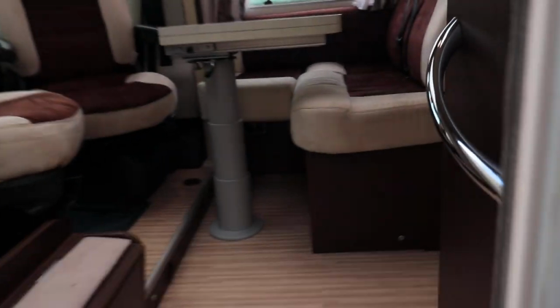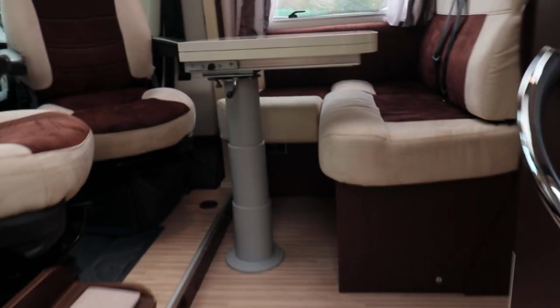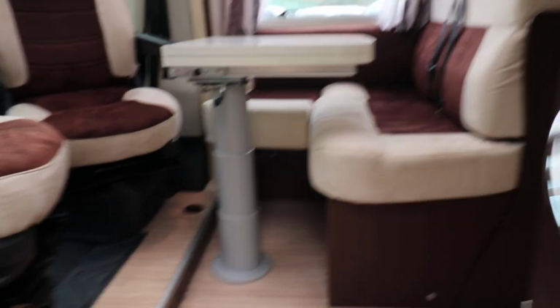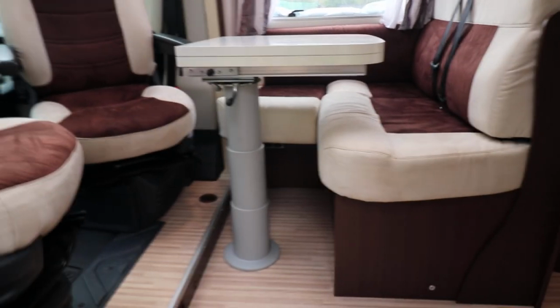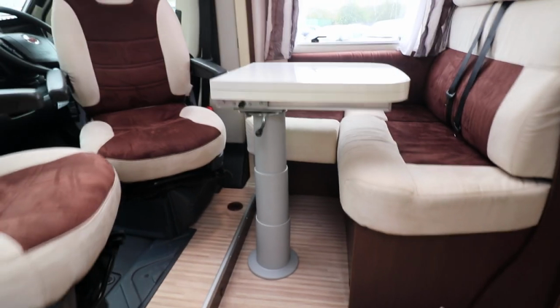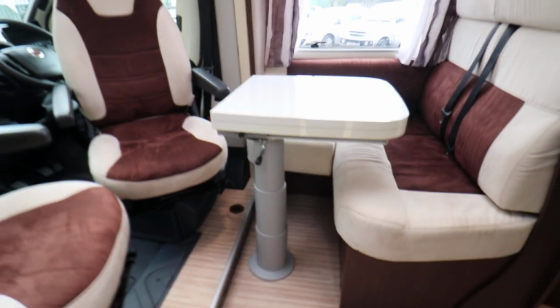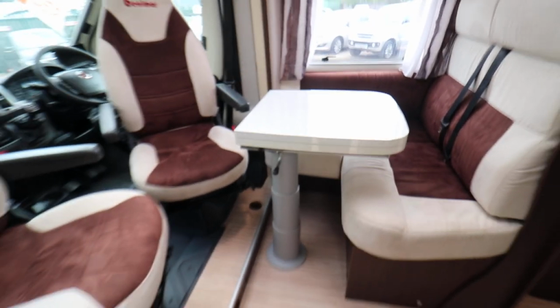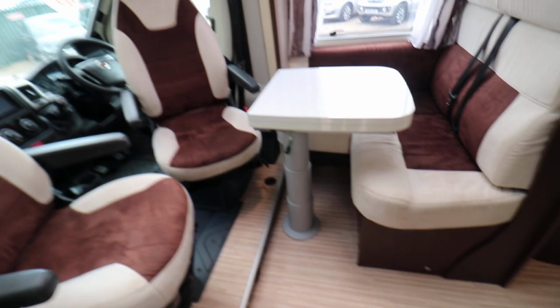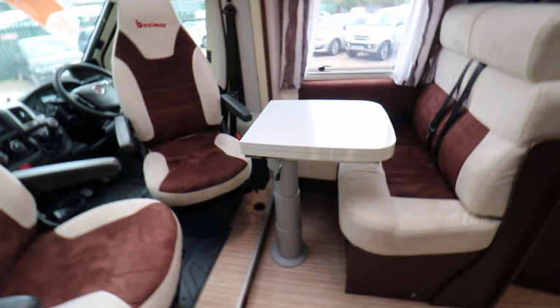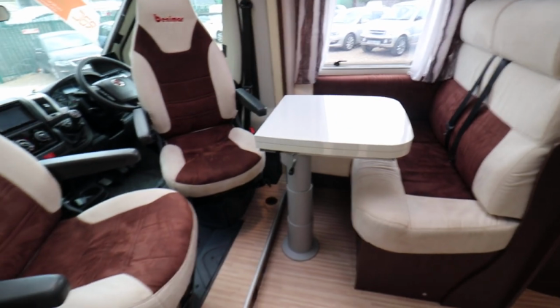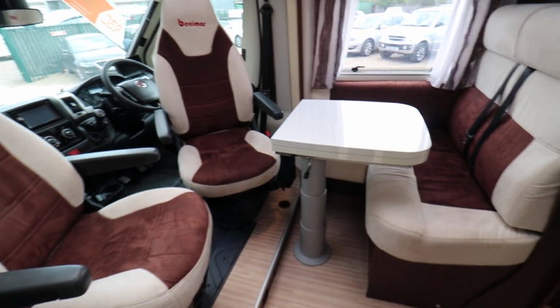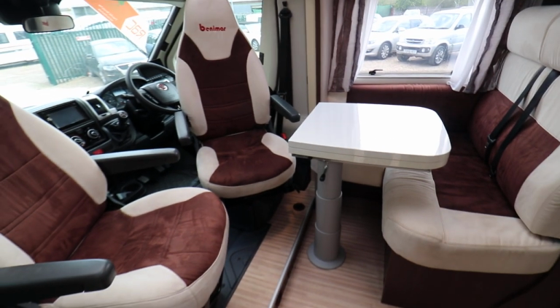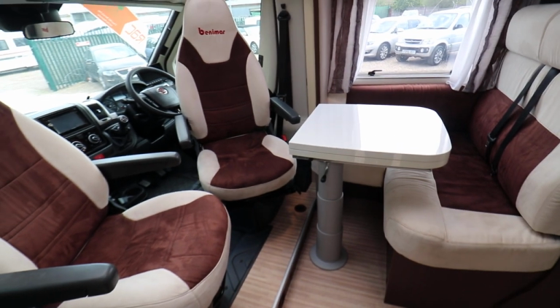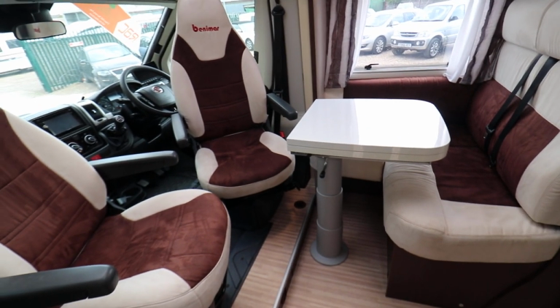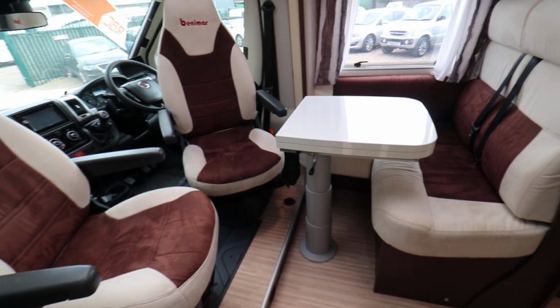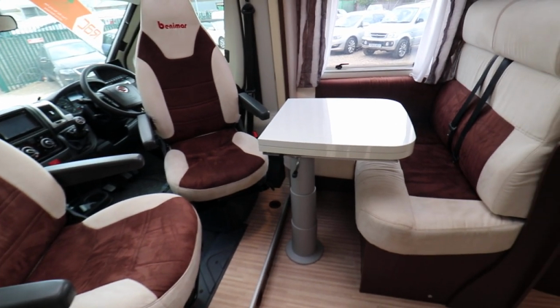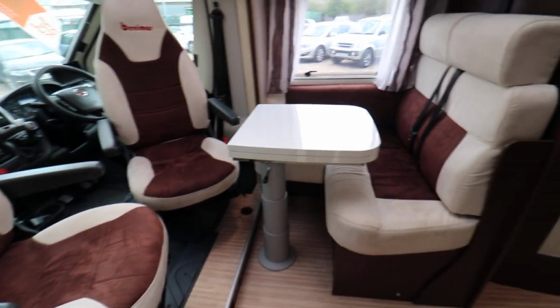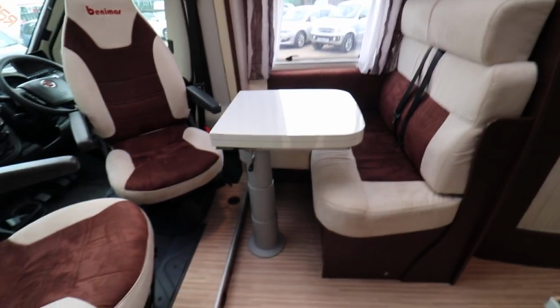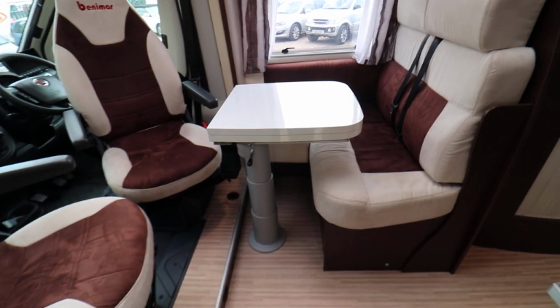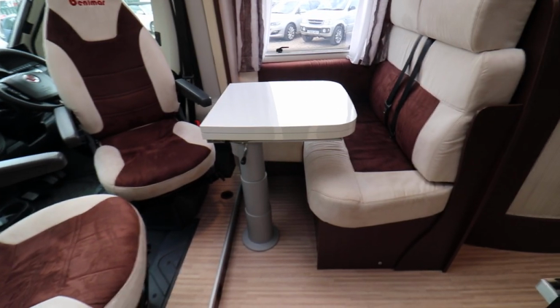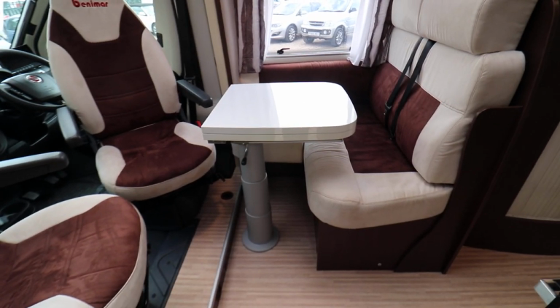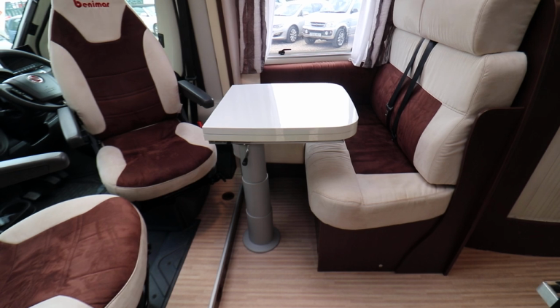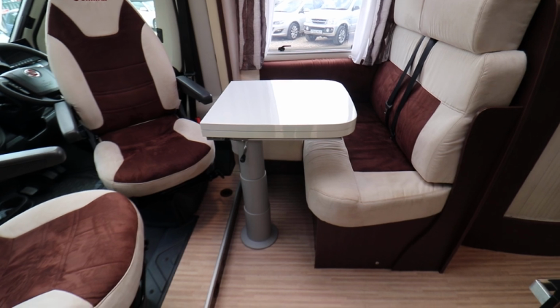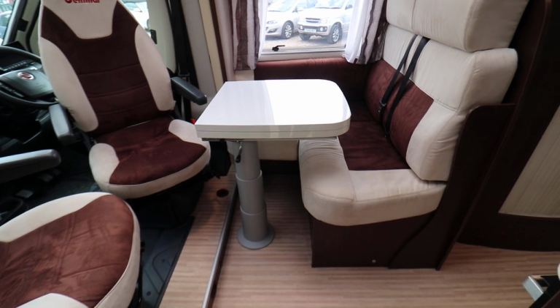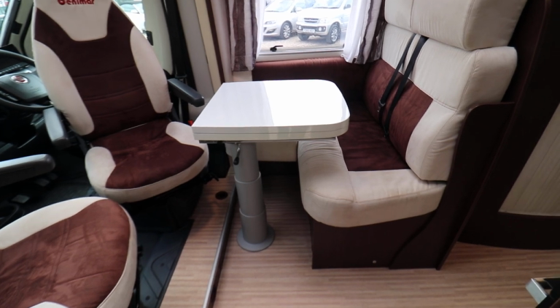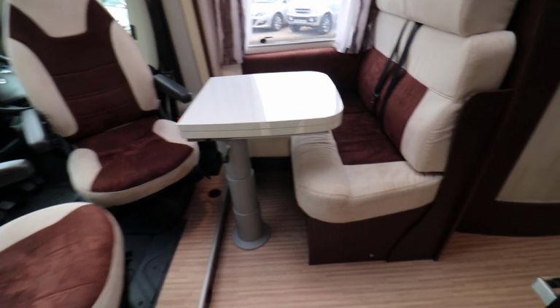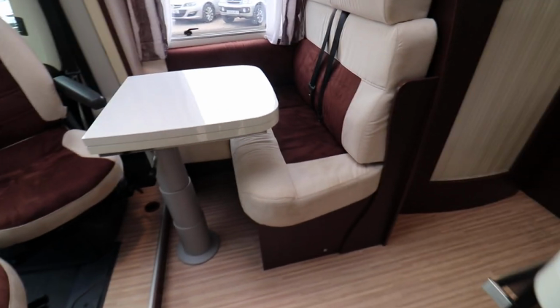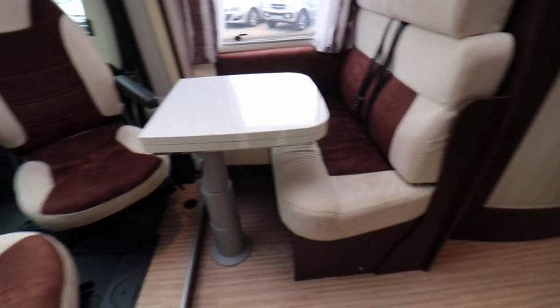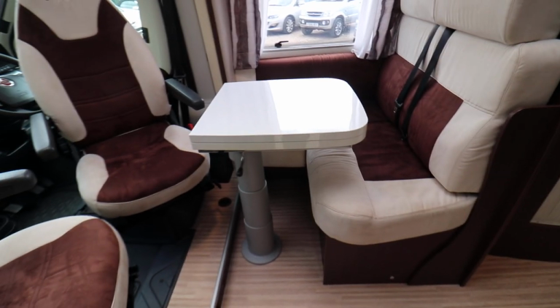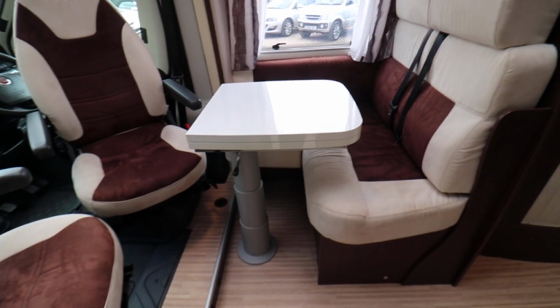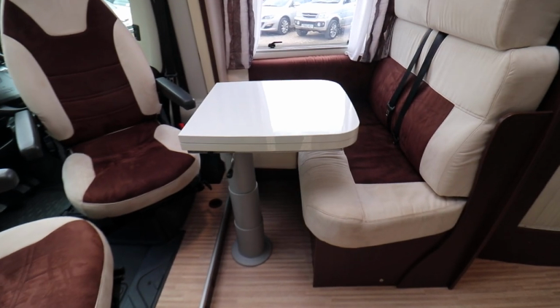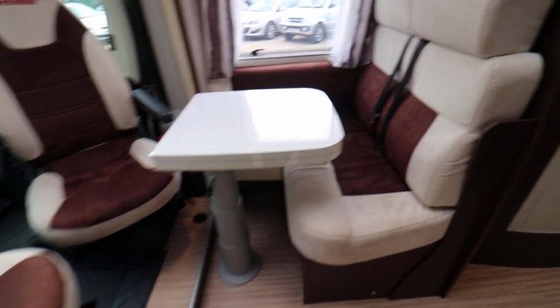Going inside, you have a front single dinette with swivel cab seats so you can seat four people. That table also unfolds to make a large dining table.